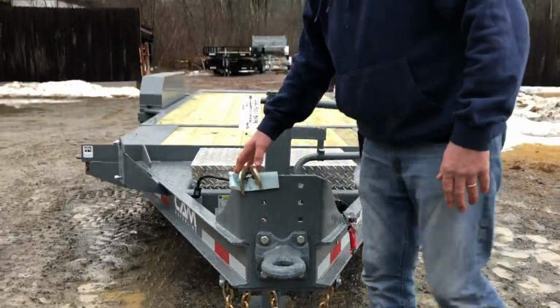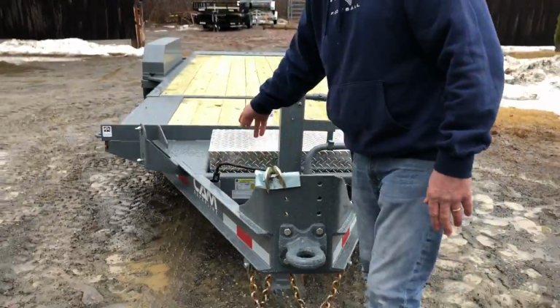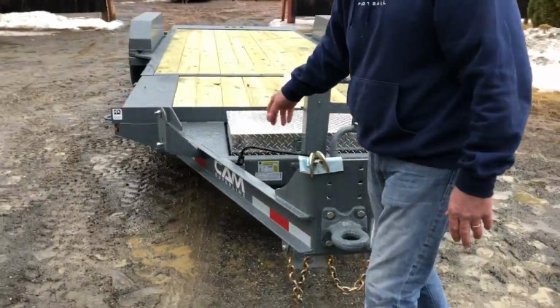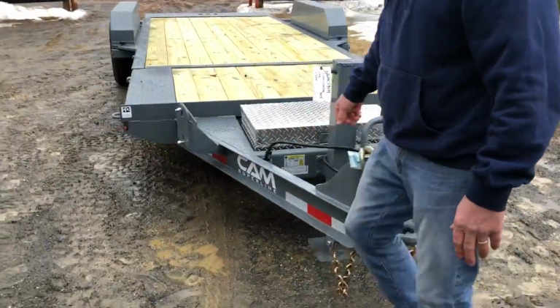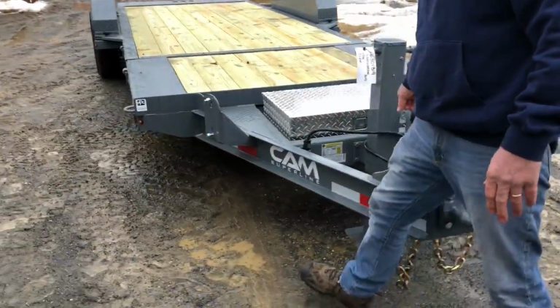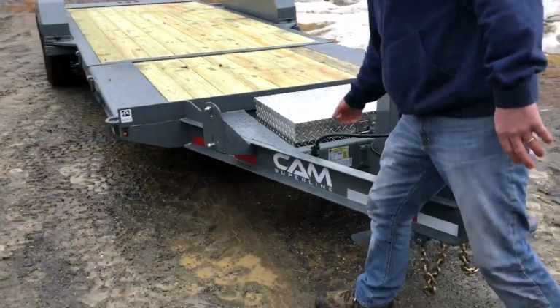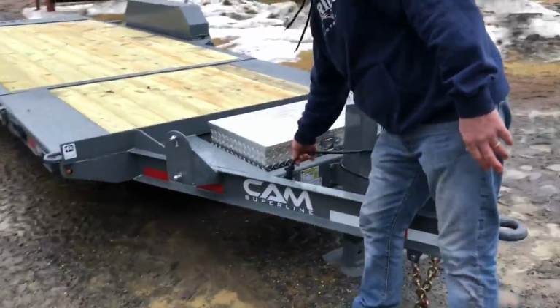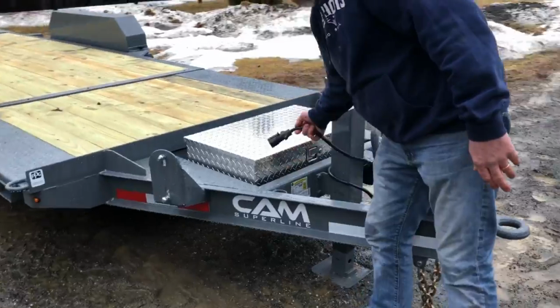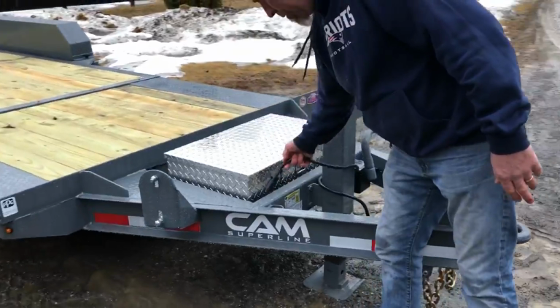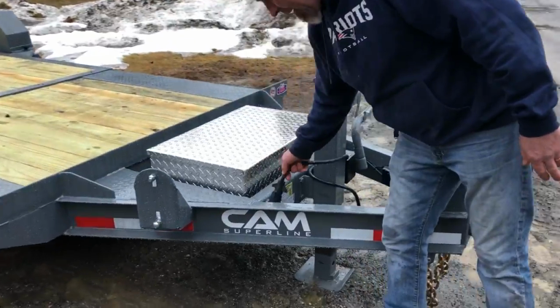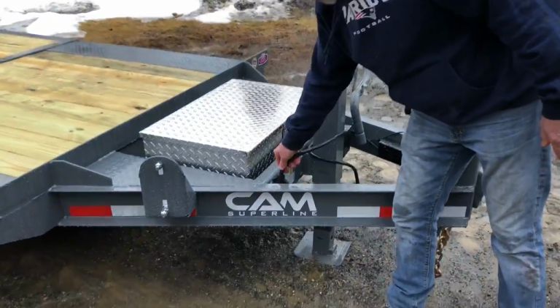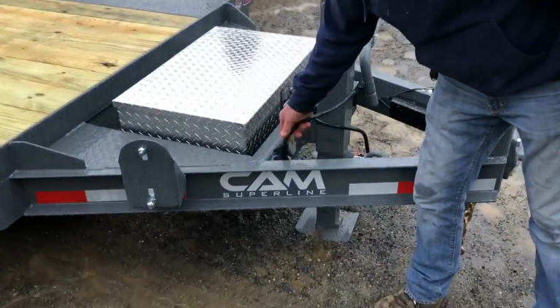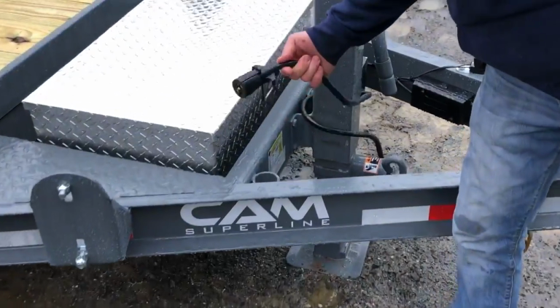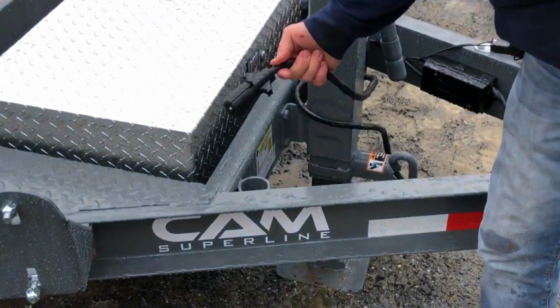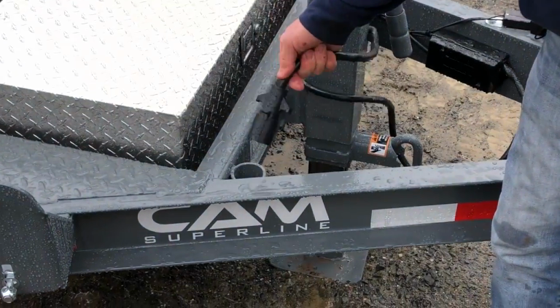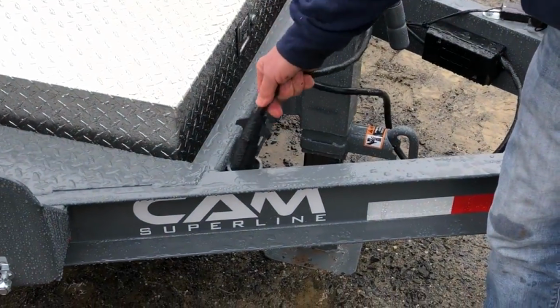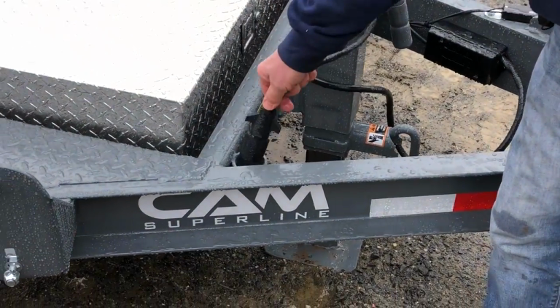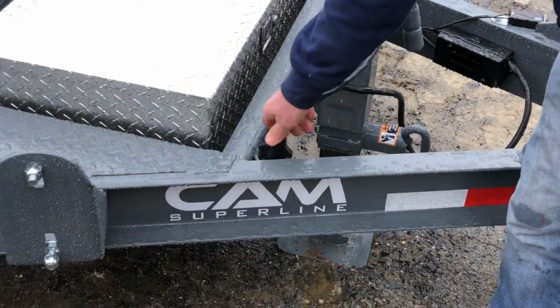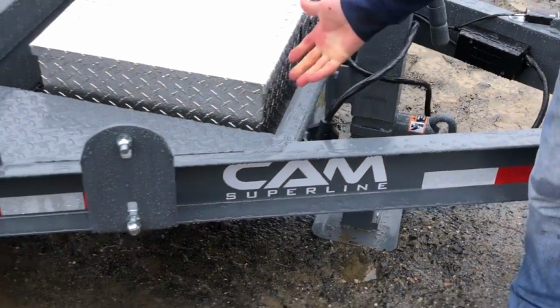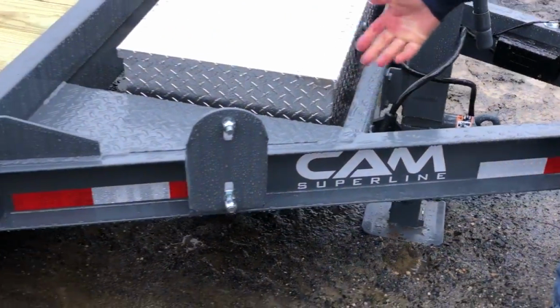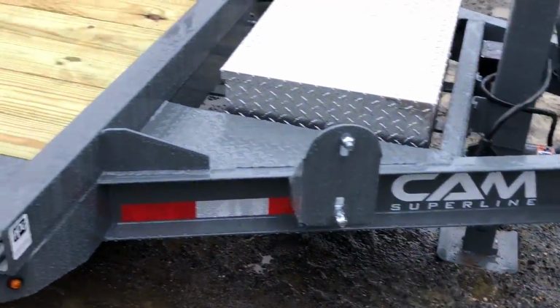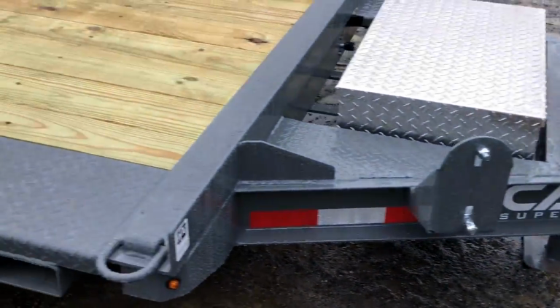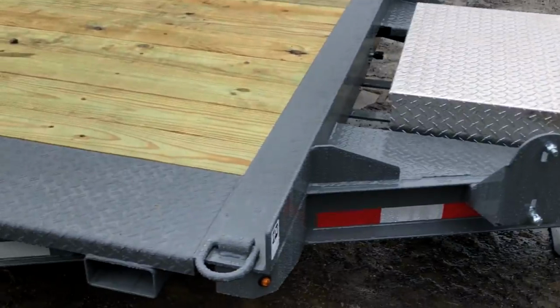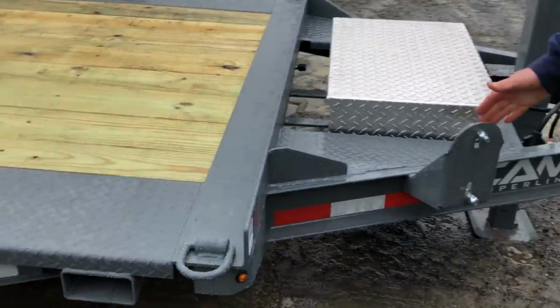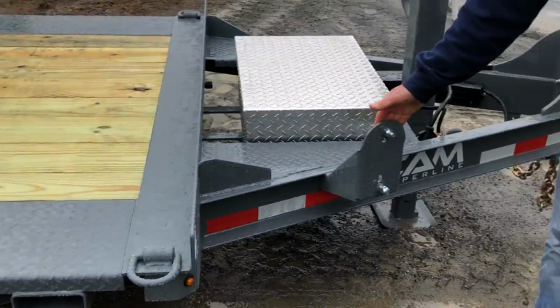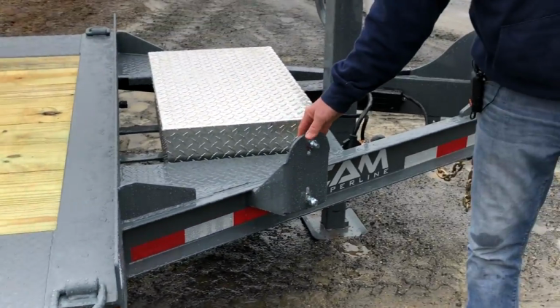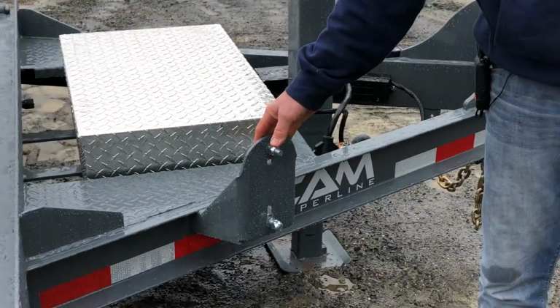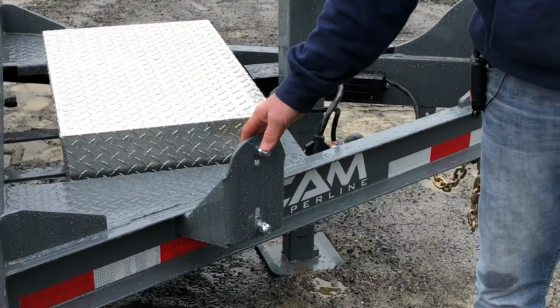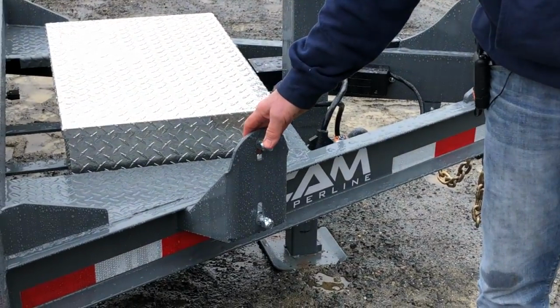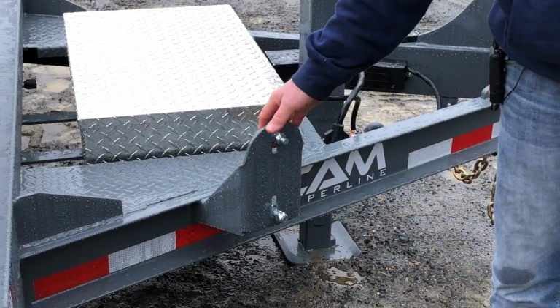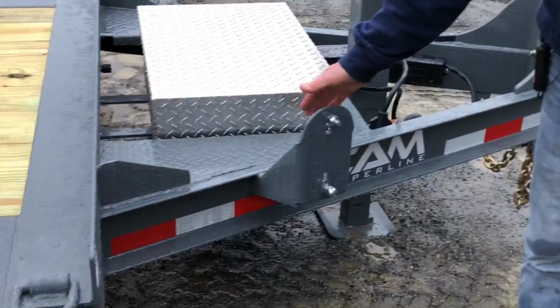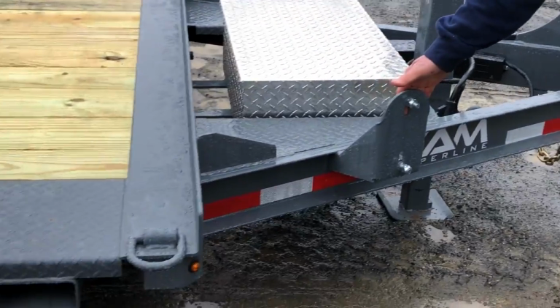As we come around the trailer, there's a nice spot to put your seven-way RV cord to keep it off the ground — just plug it right in there. It also comes standard with a mount for your spare tire, with an optional tire available.